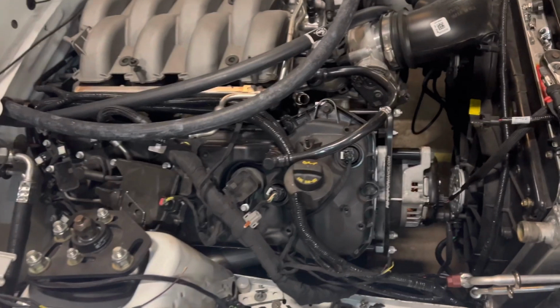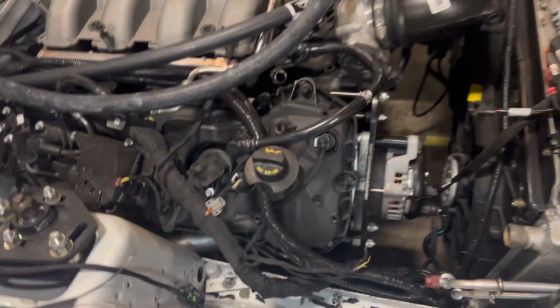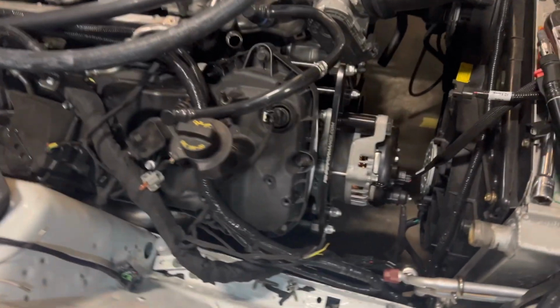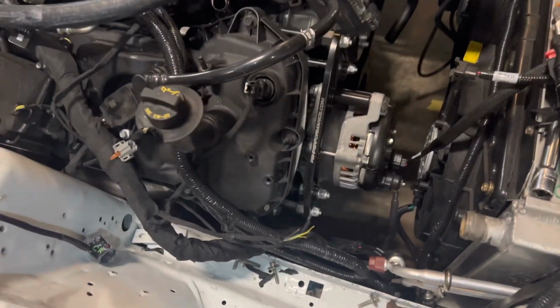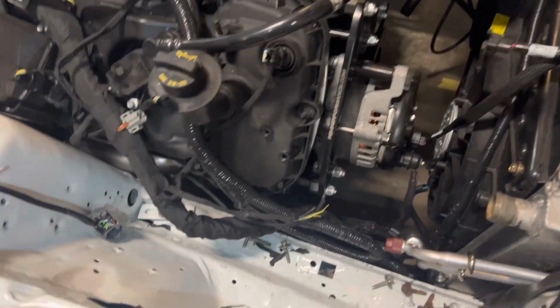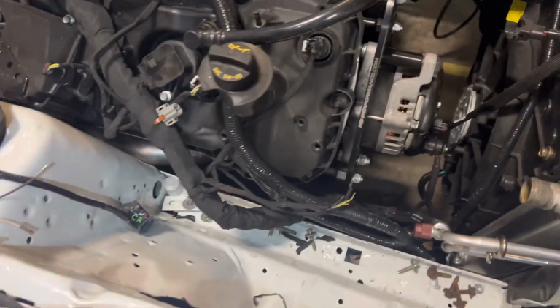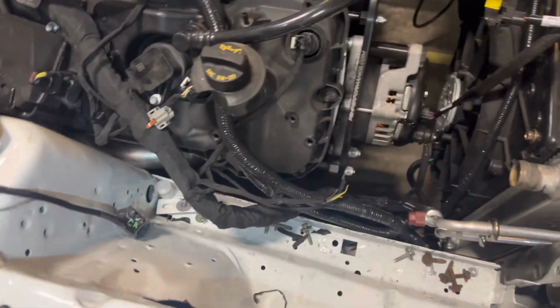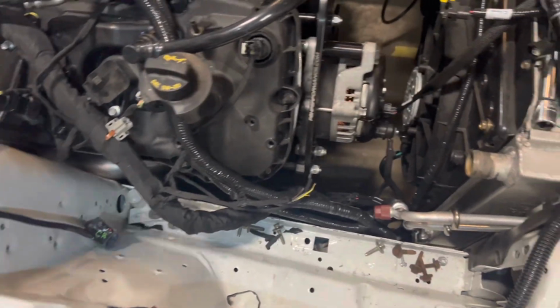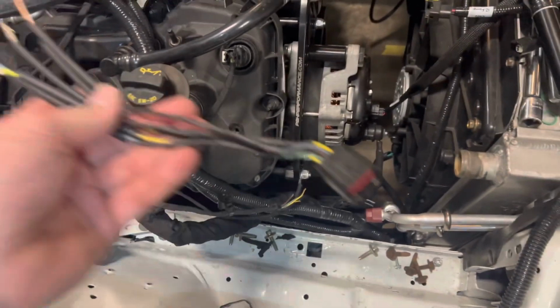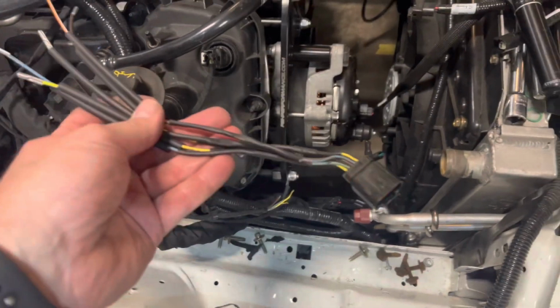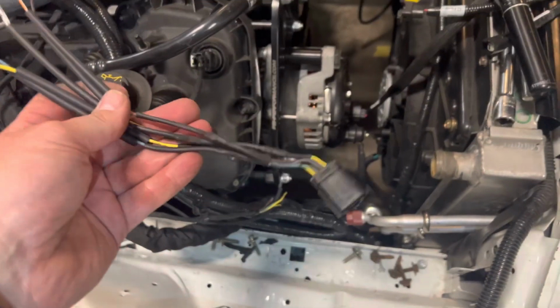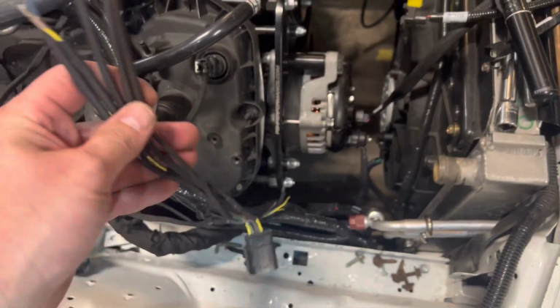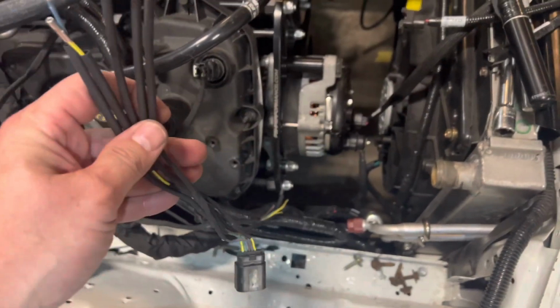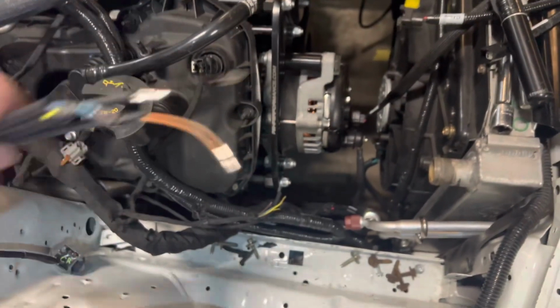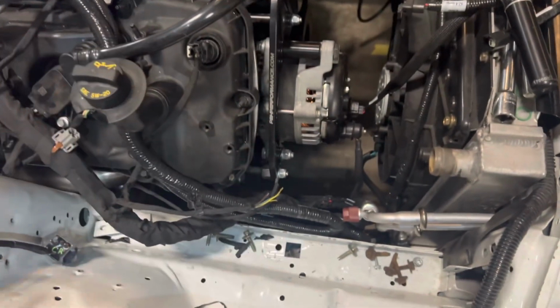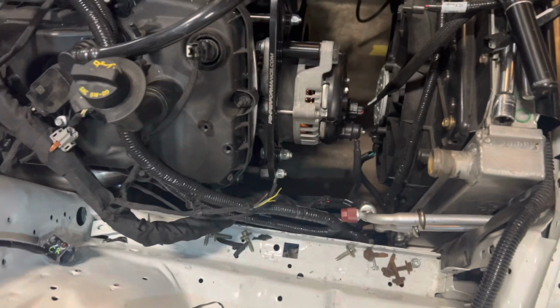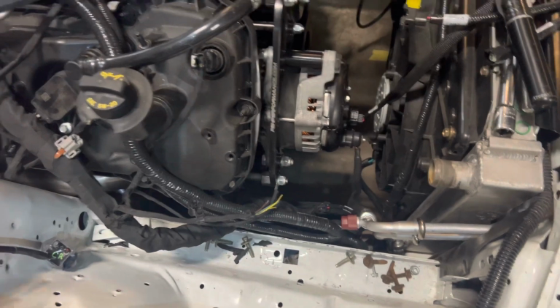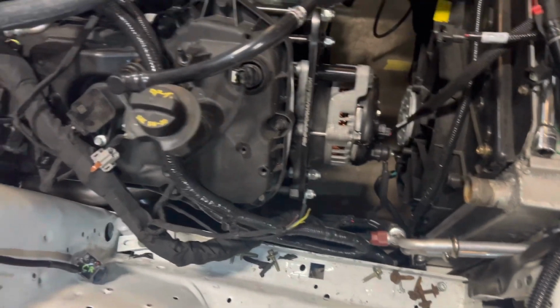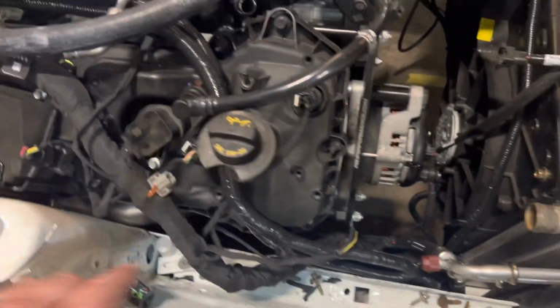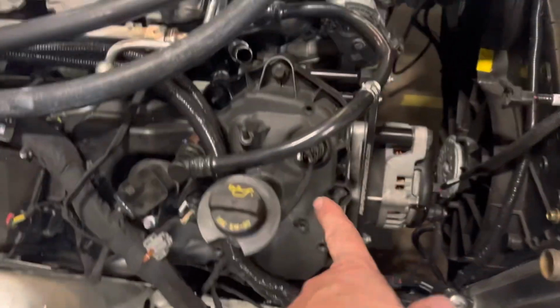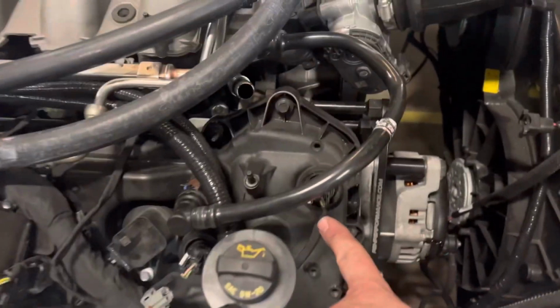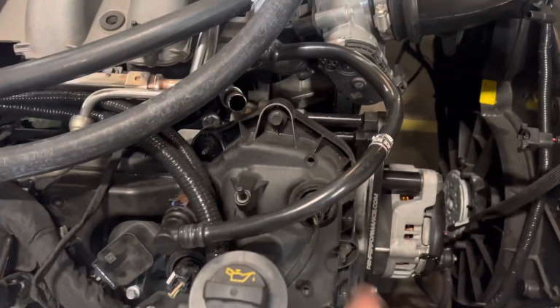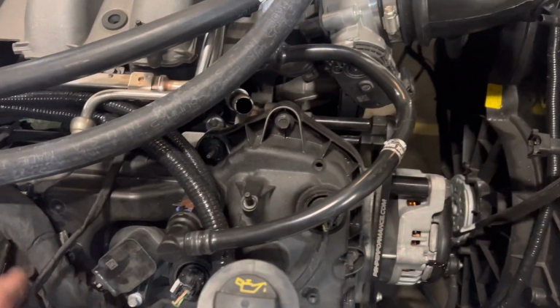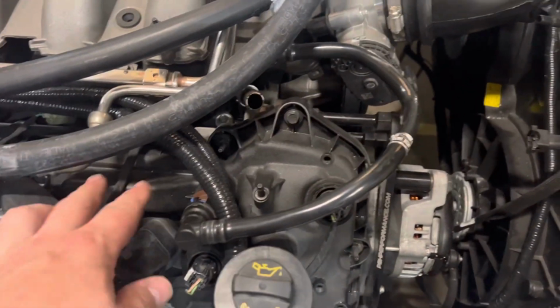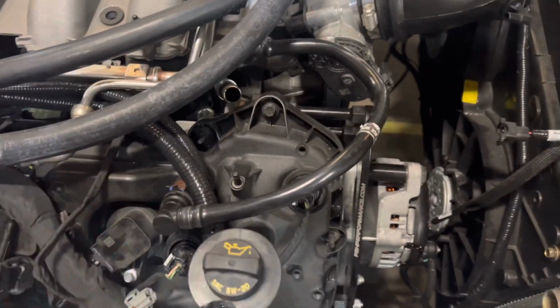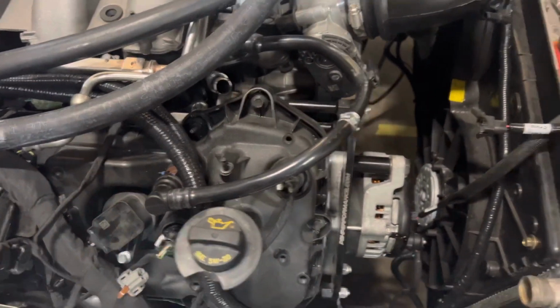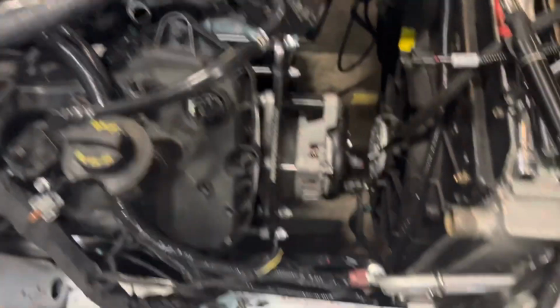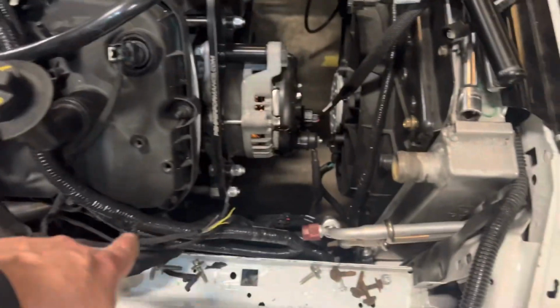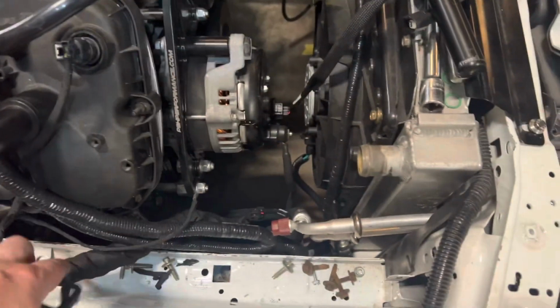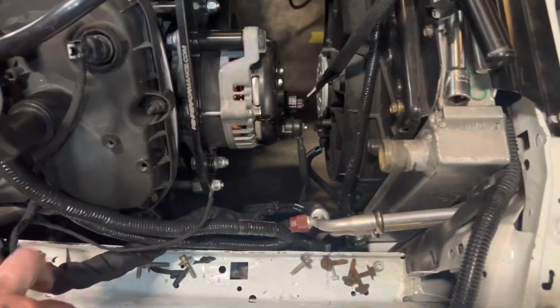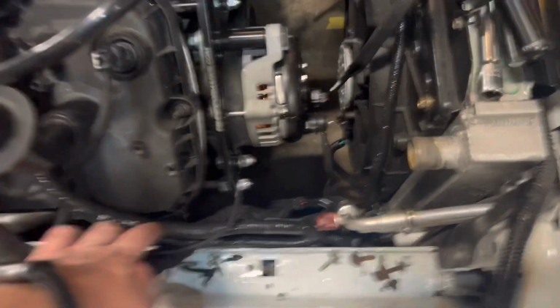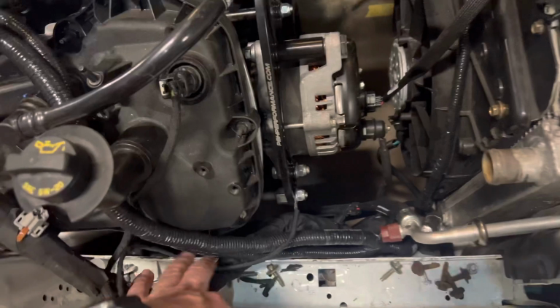I'm back working on the car. I'm extending the throttle body wiring. I've already done the cam sensor and the two injectors and the ground down here.